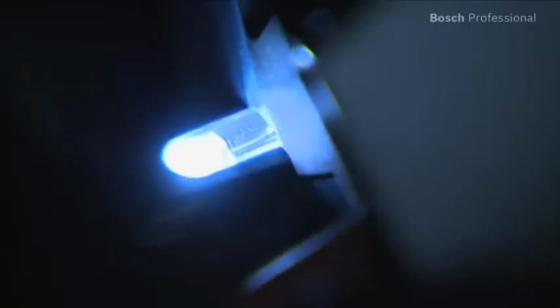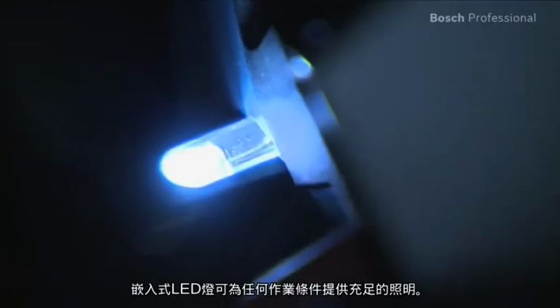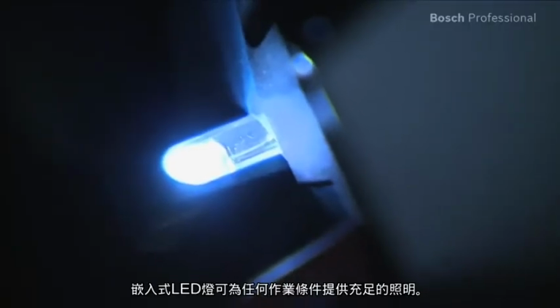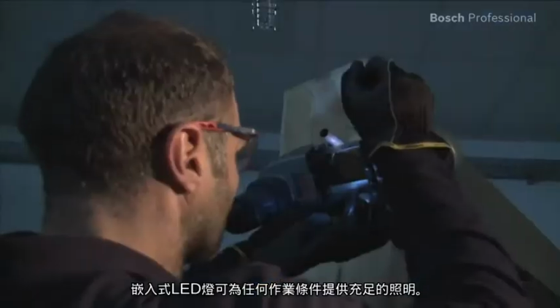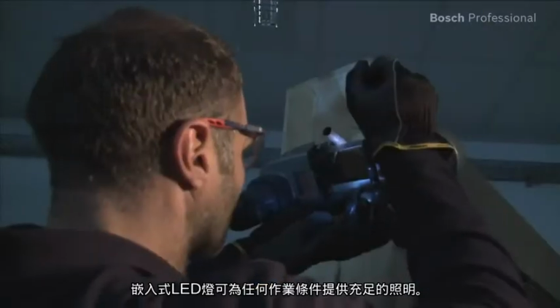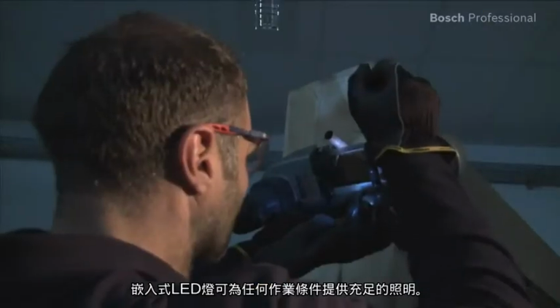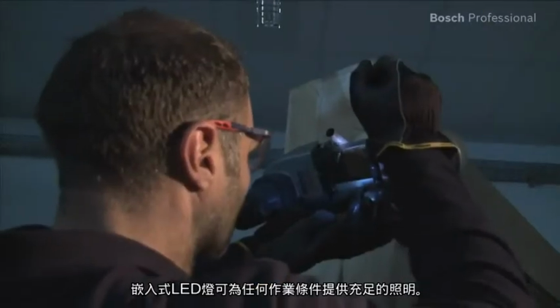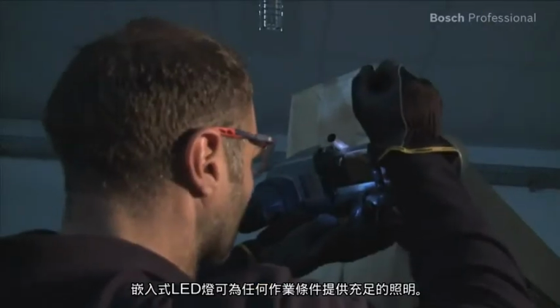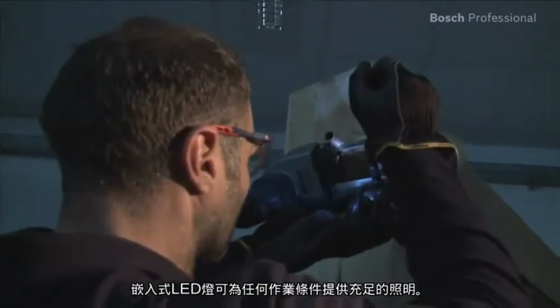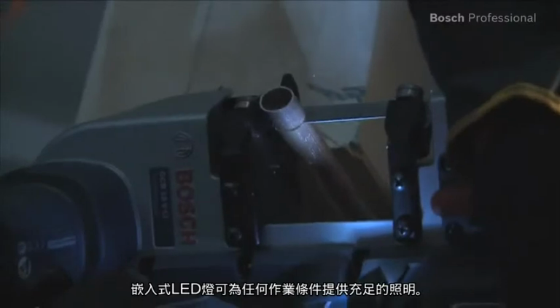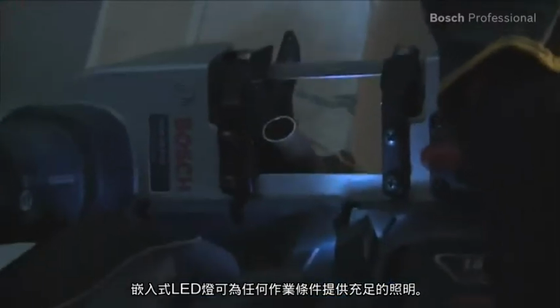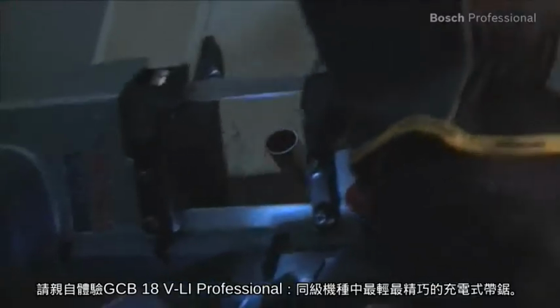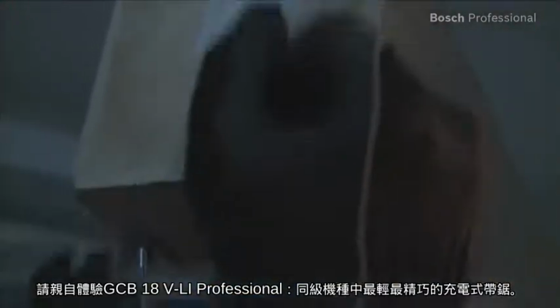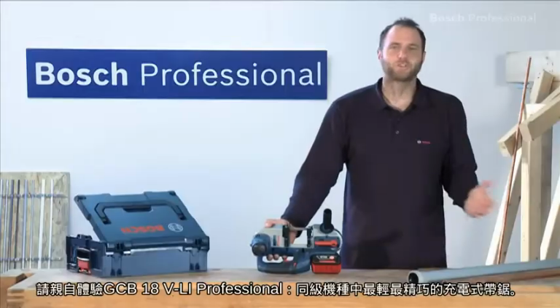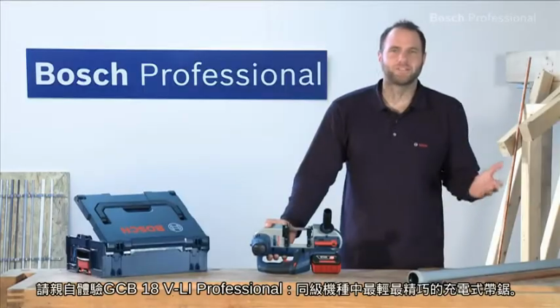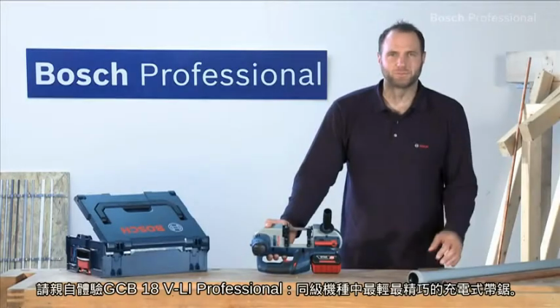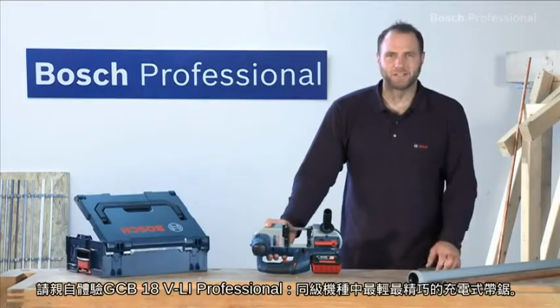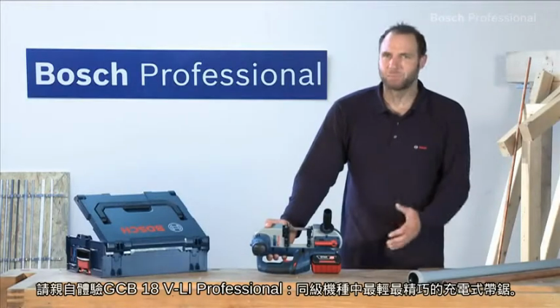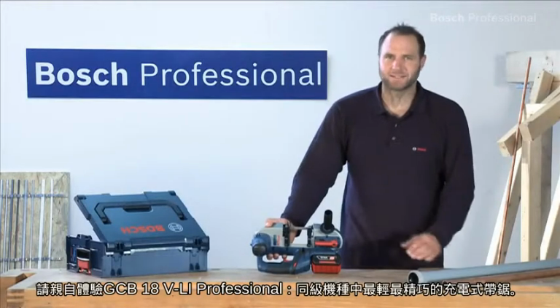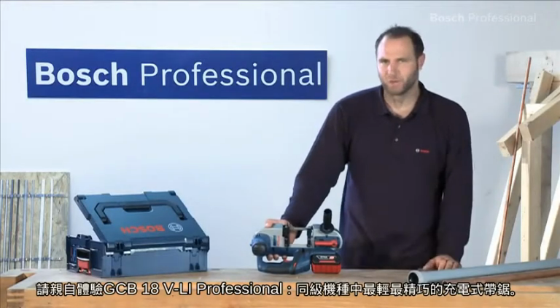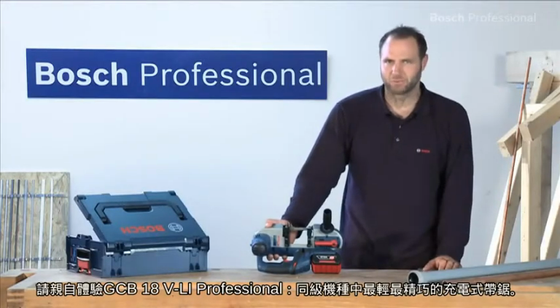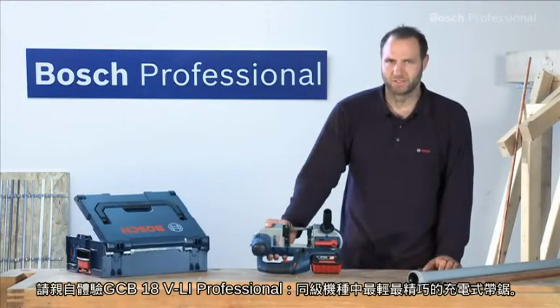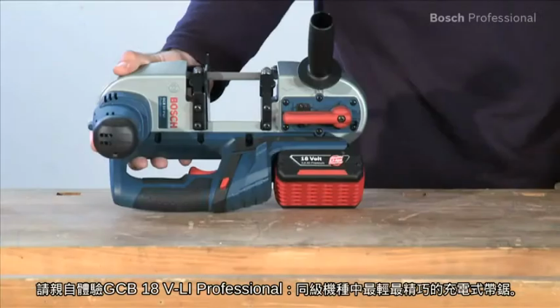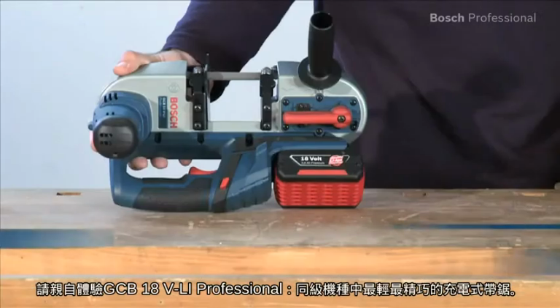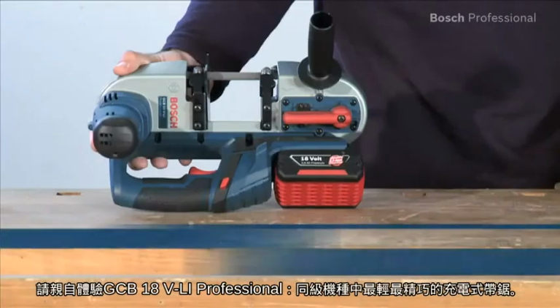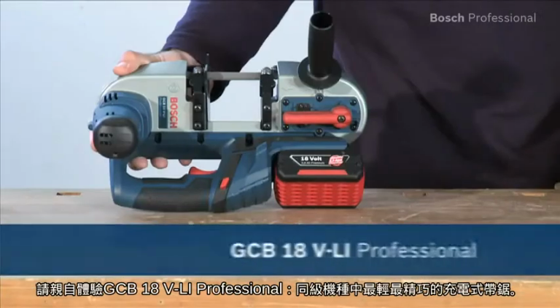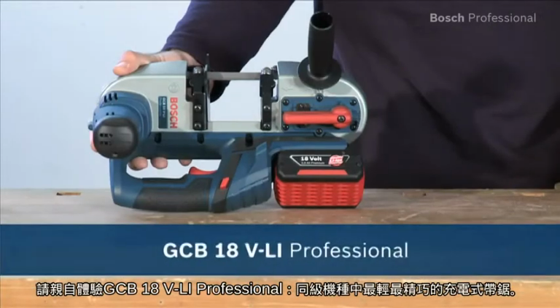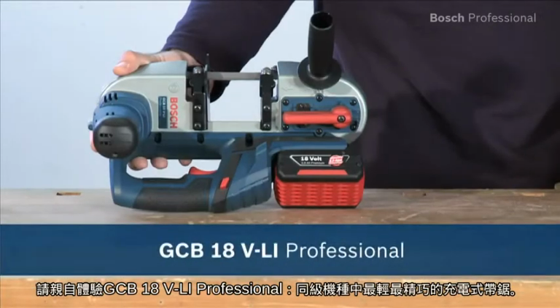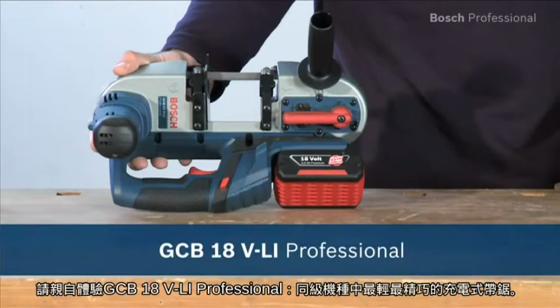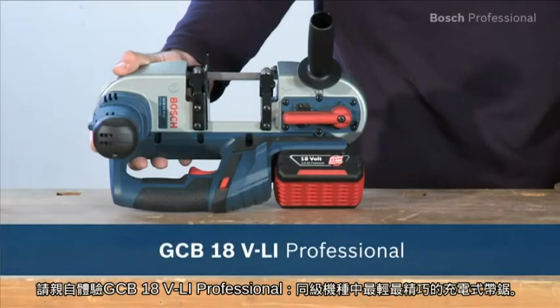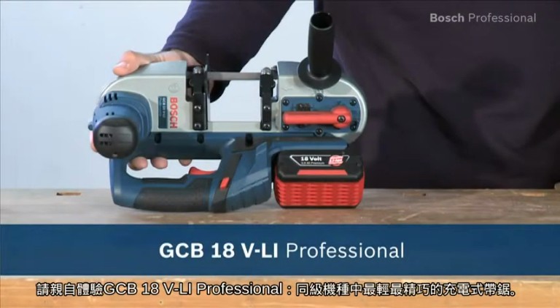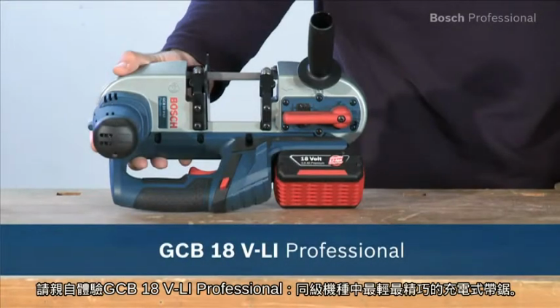The integrated LED light provides optimum visibility in all applications. Experience for yourself the GCB18 VLI Professional — the lightest and most compact cordless bandsaw in its class.